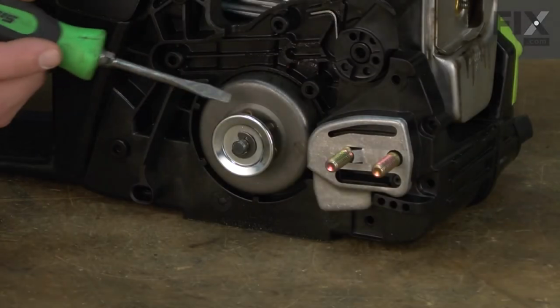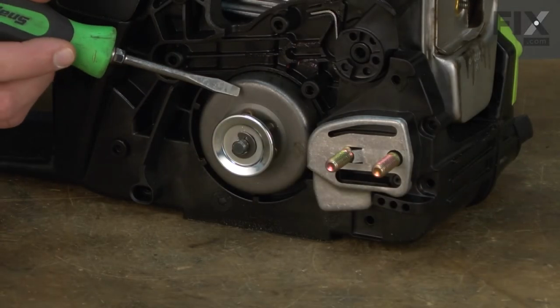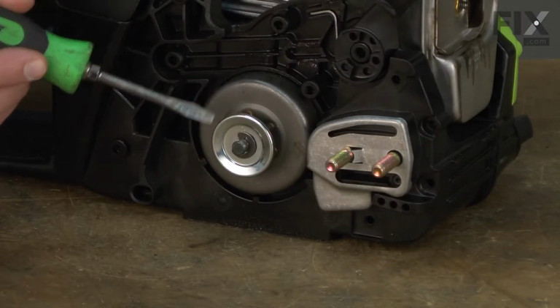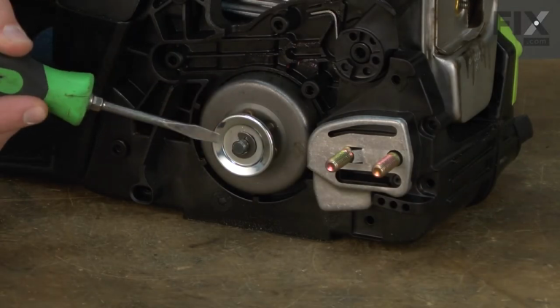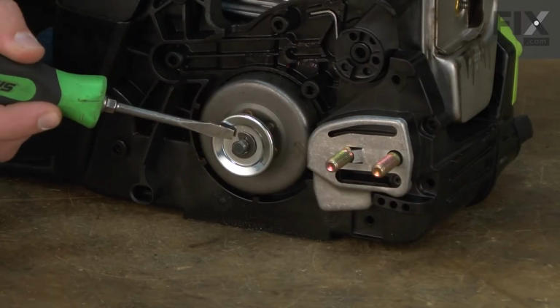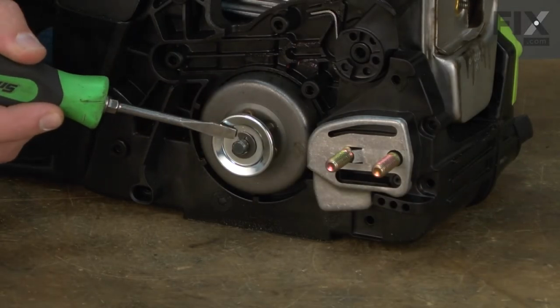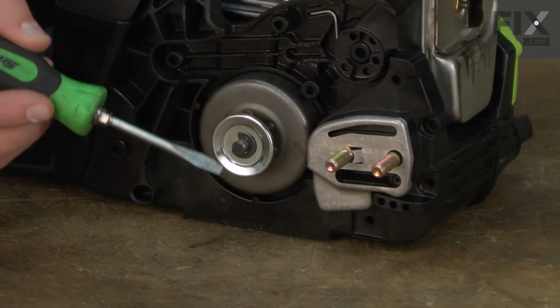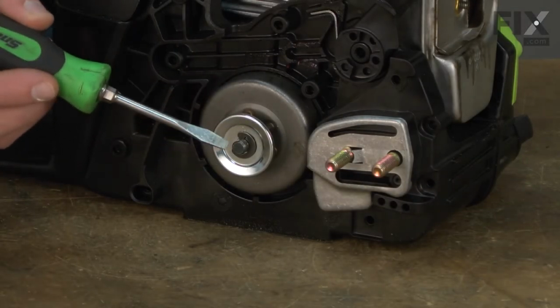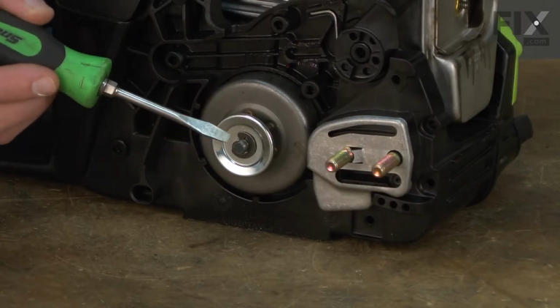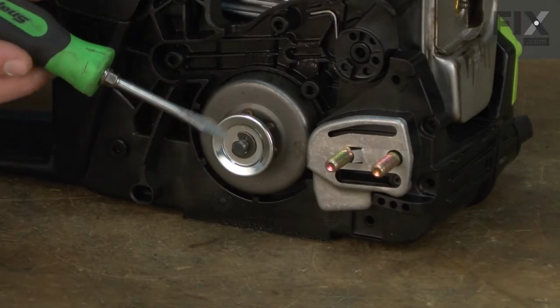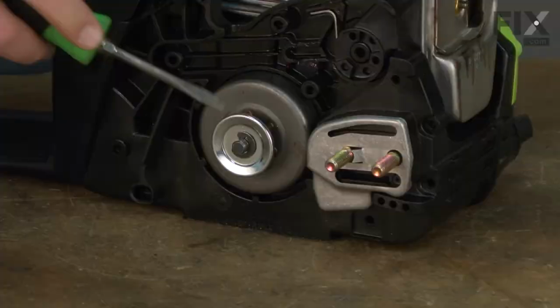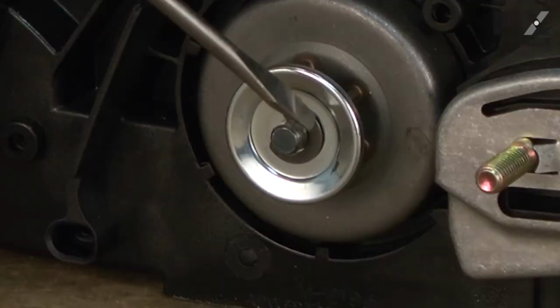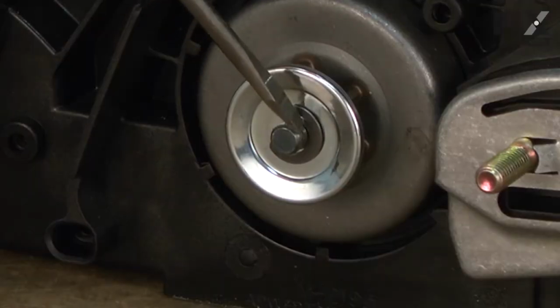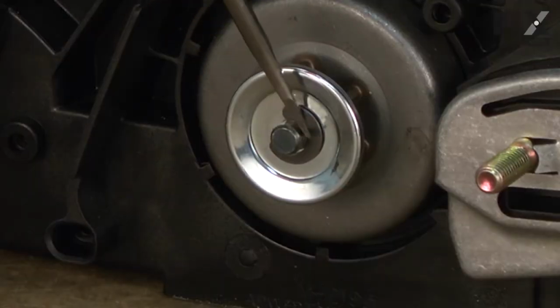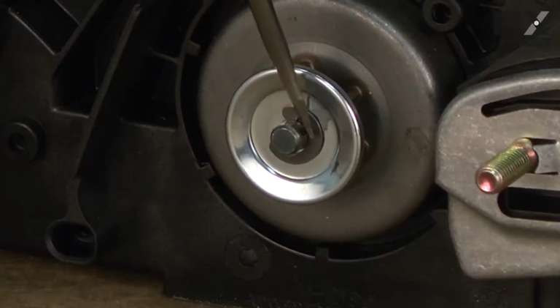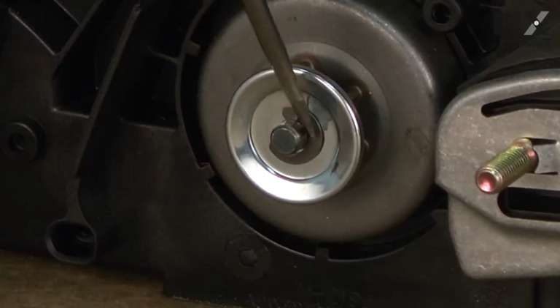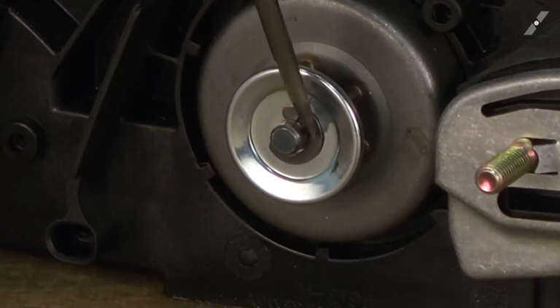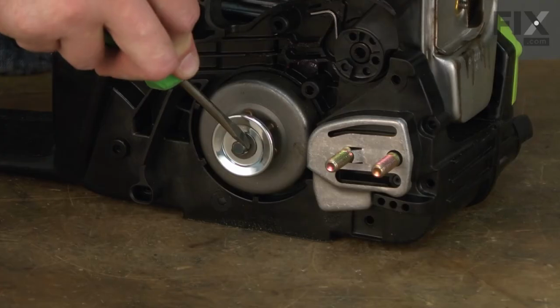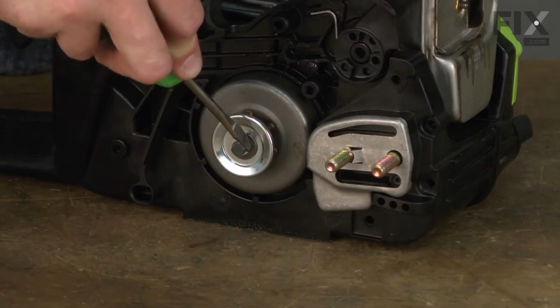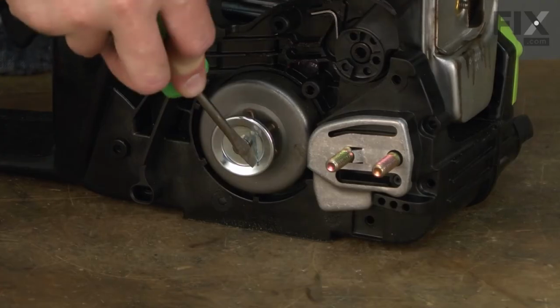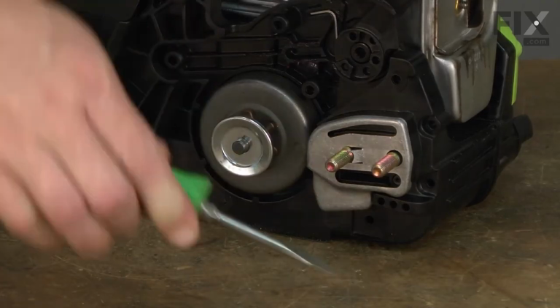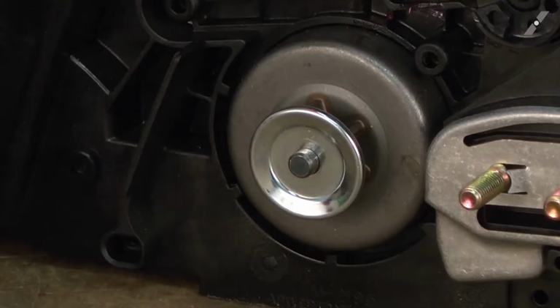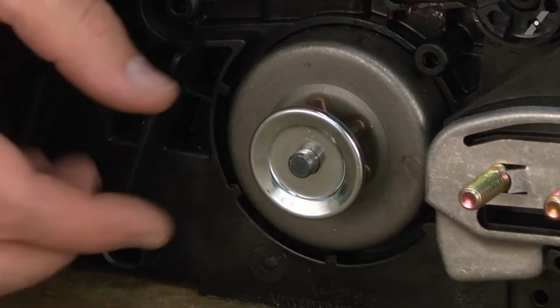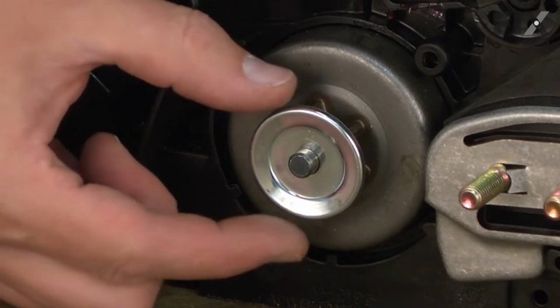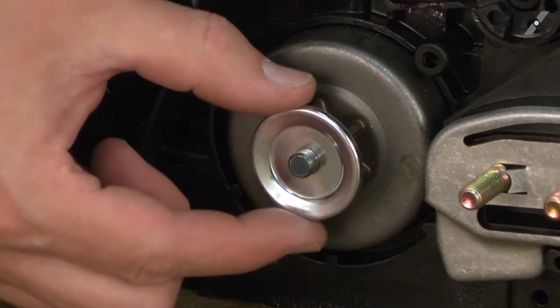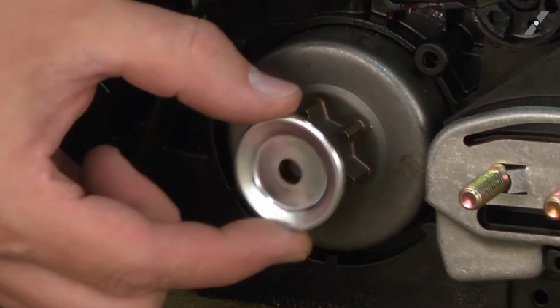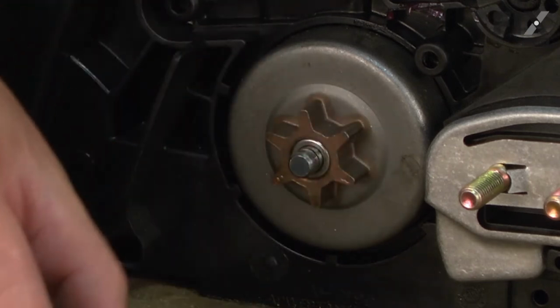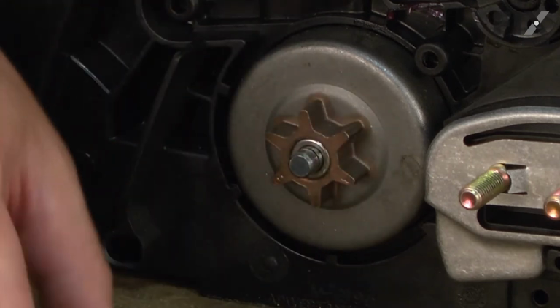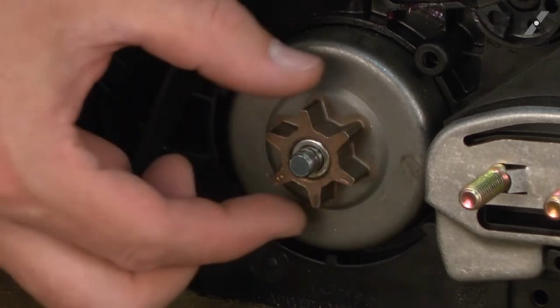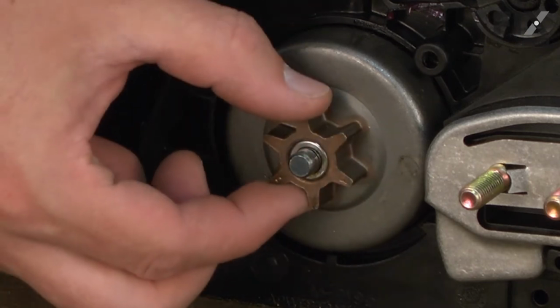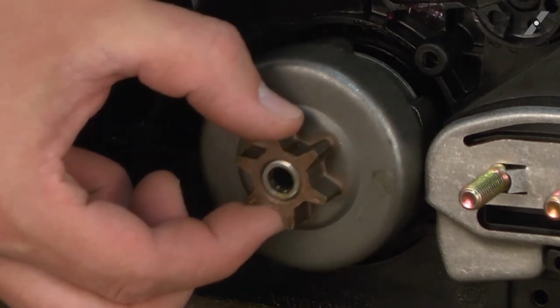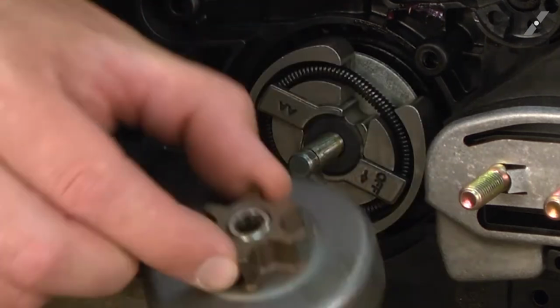The clutch drum is held to the saw with a C-clip. I'll just use a small screwdriver to pry the C-clip away from the shaft. With the clip removed, I can remove the washer and the clutch drum.